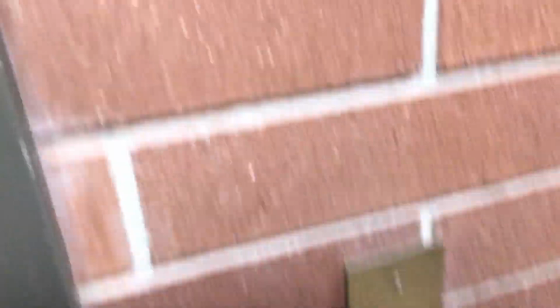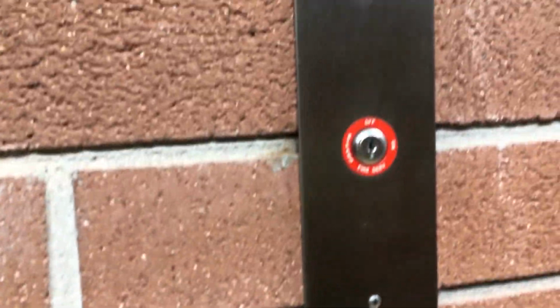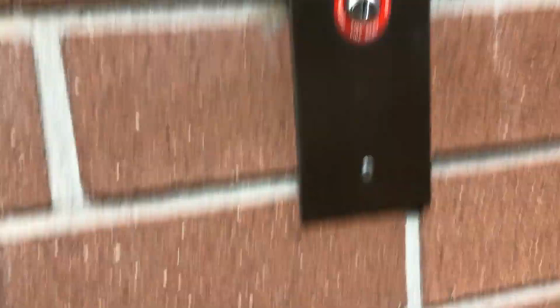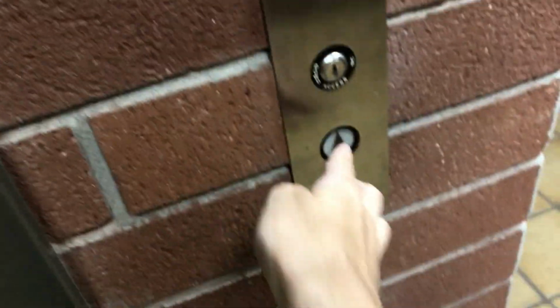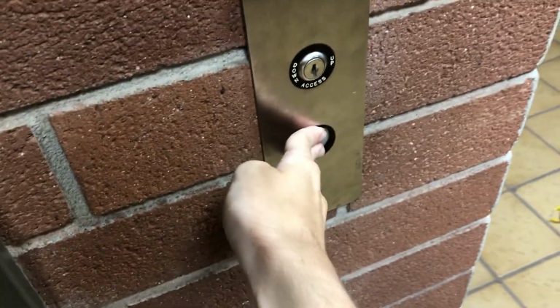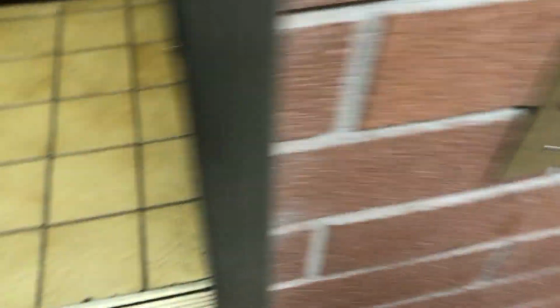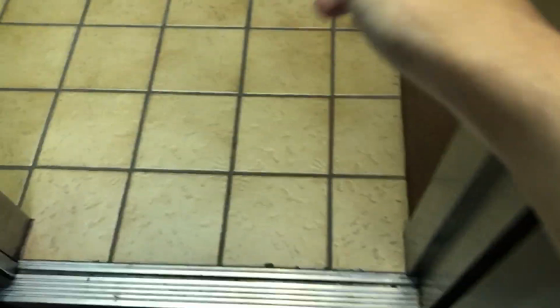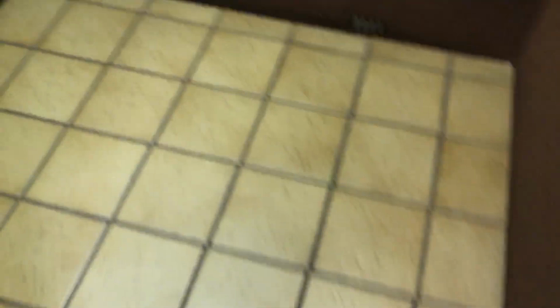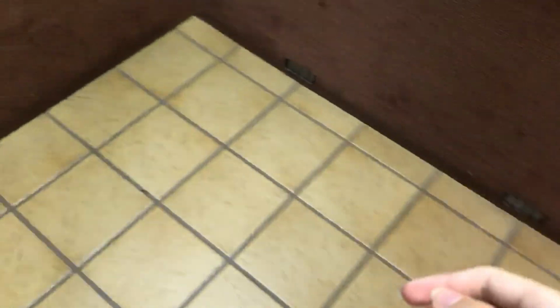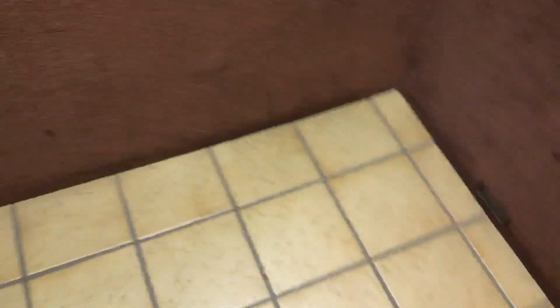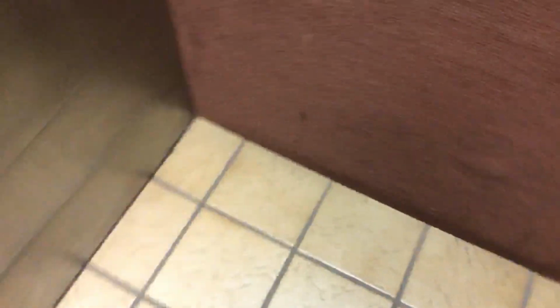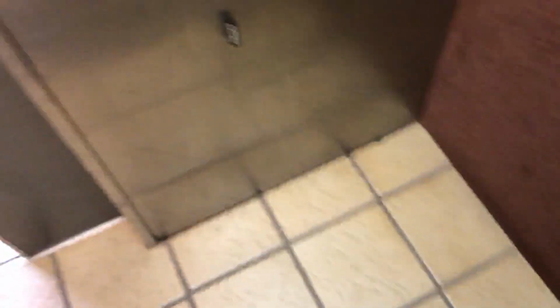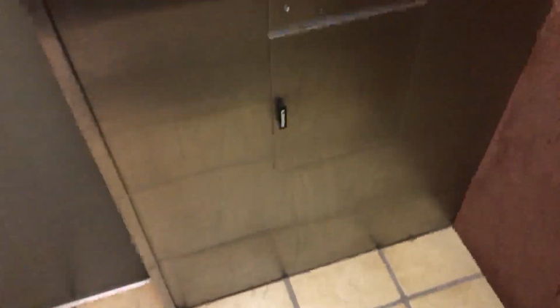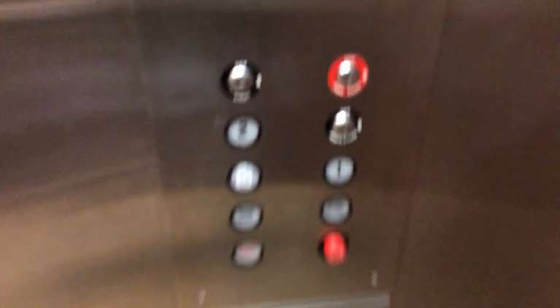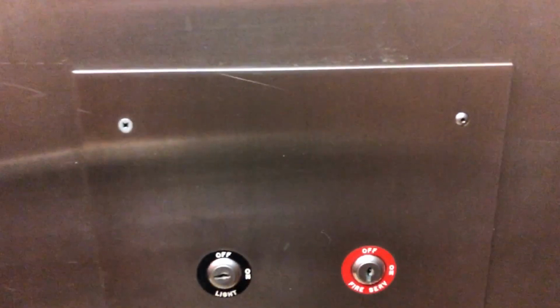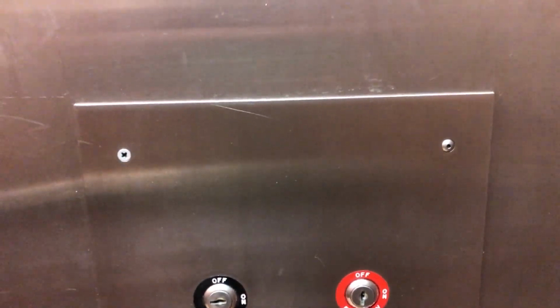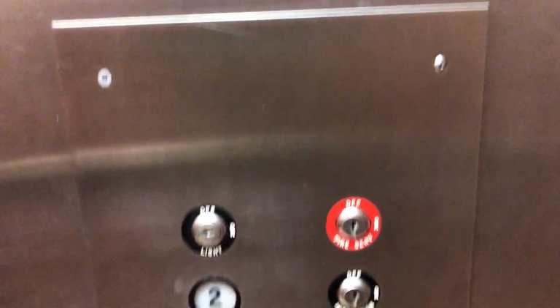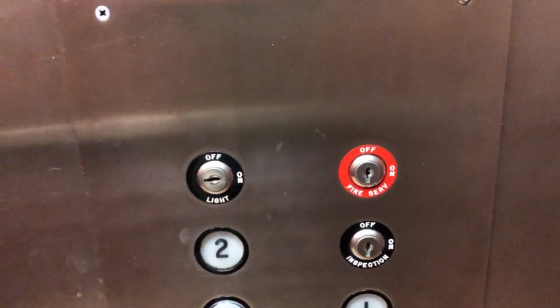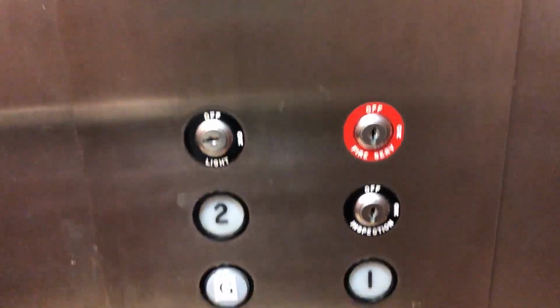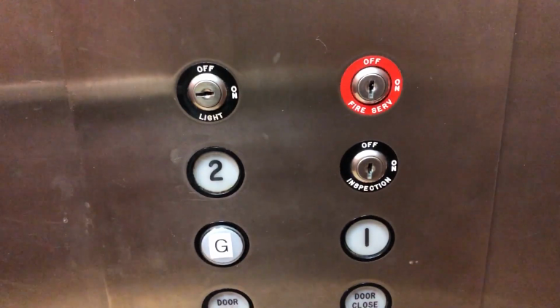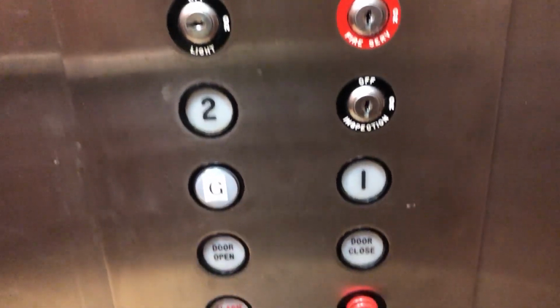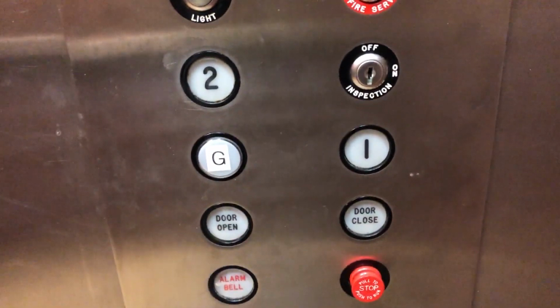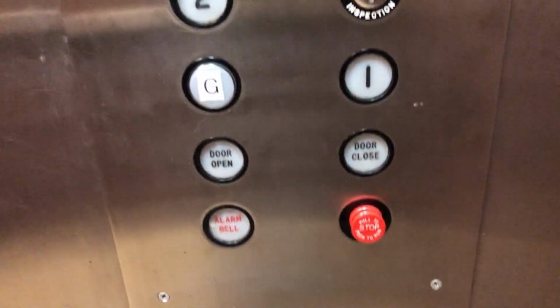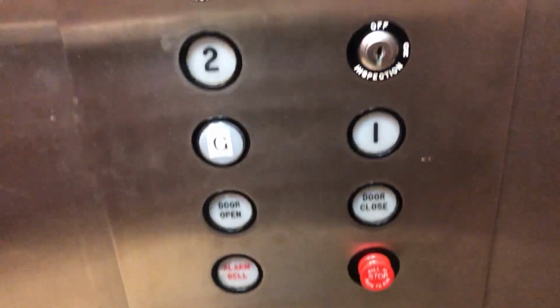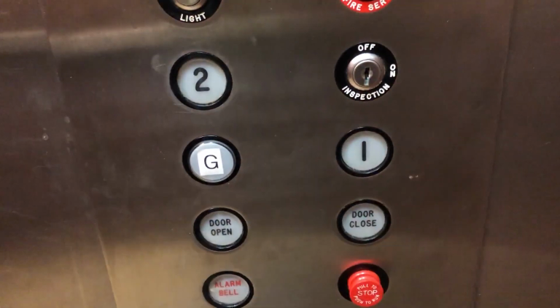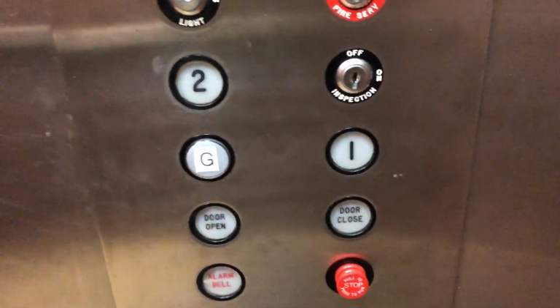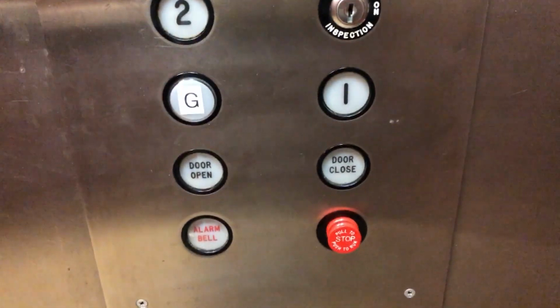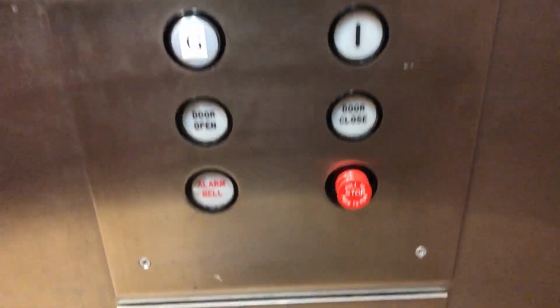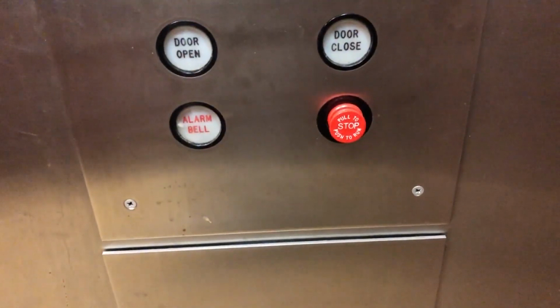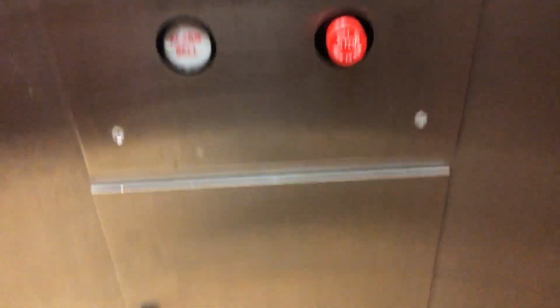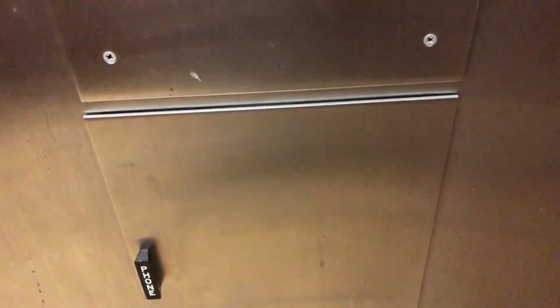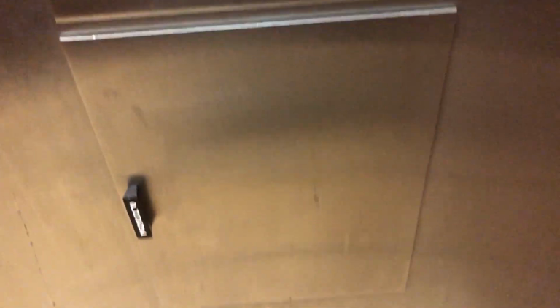And this is the fire service floor, which is kind of unusual. I entered on floor one, but the fire service floor.